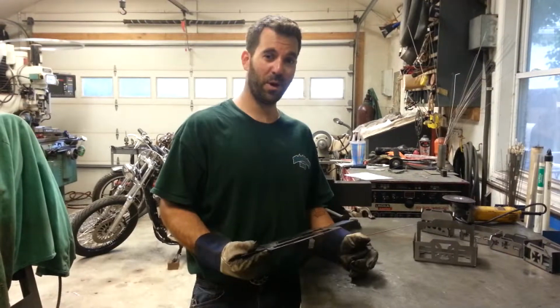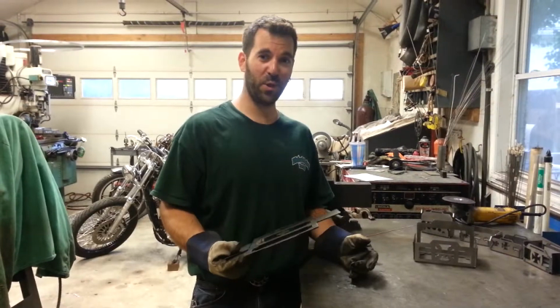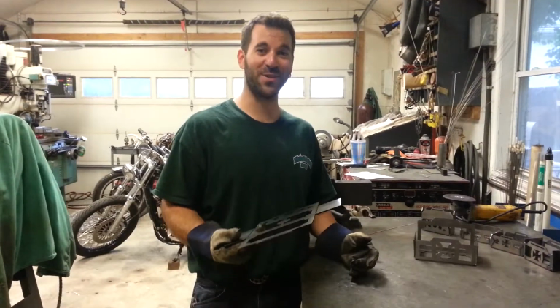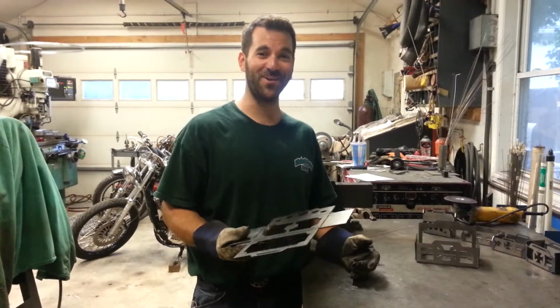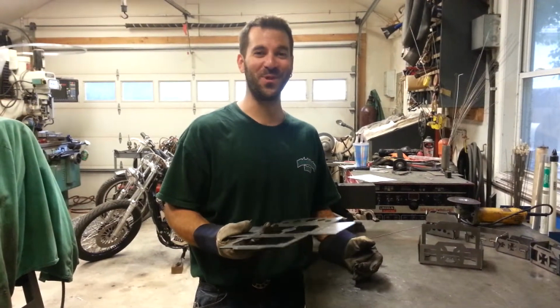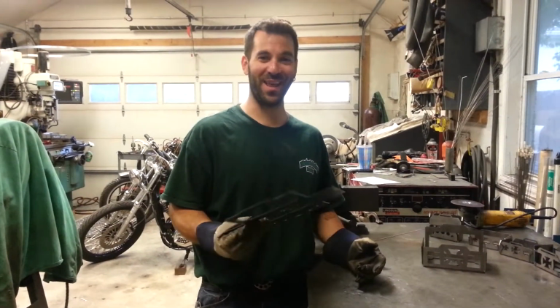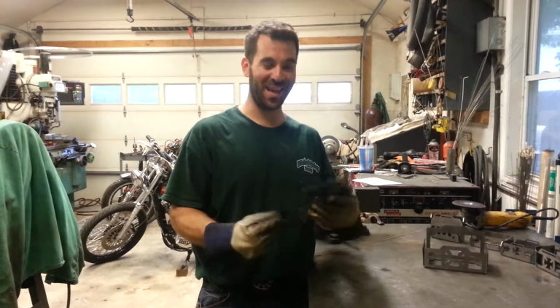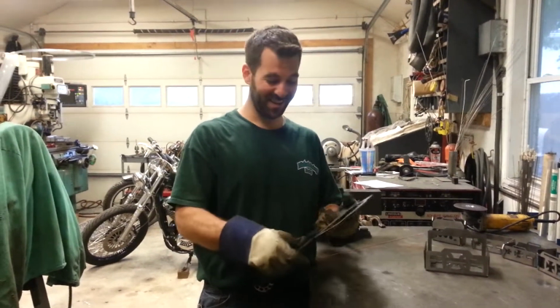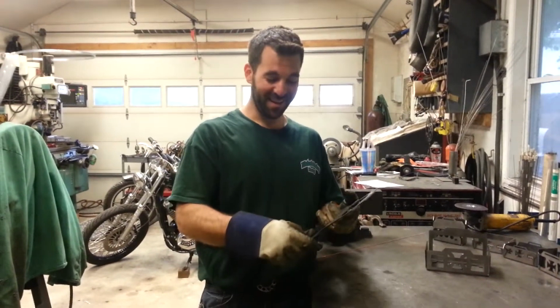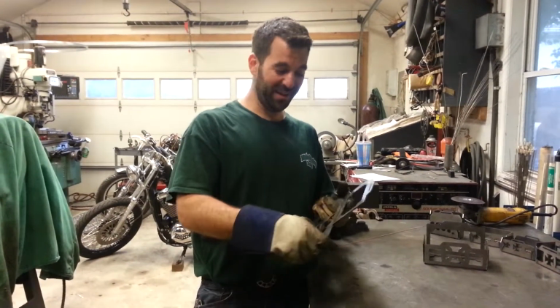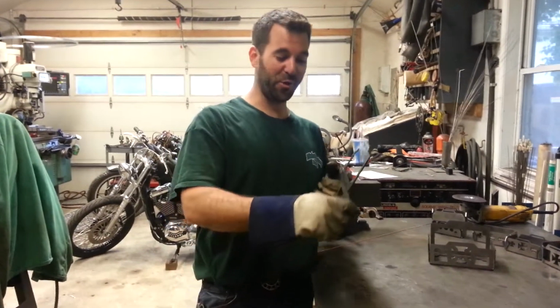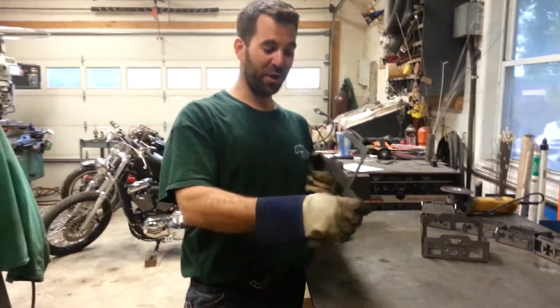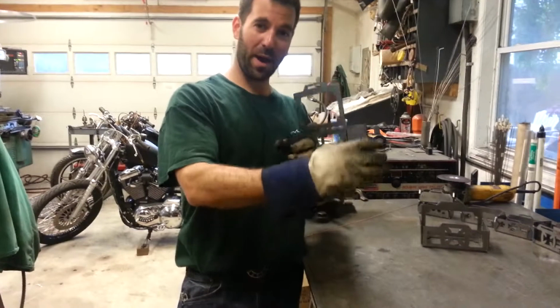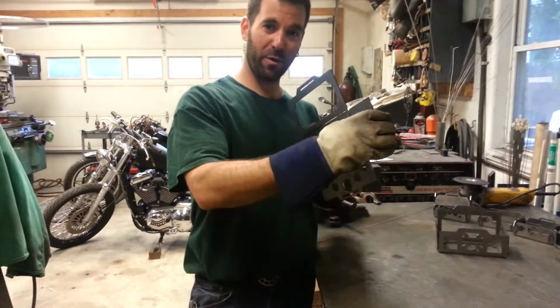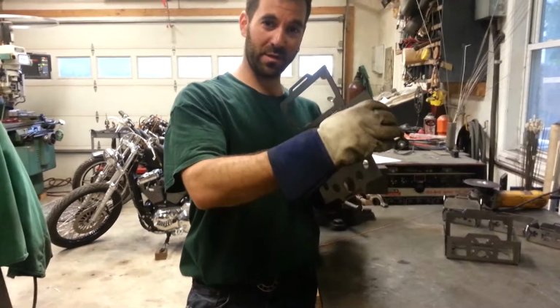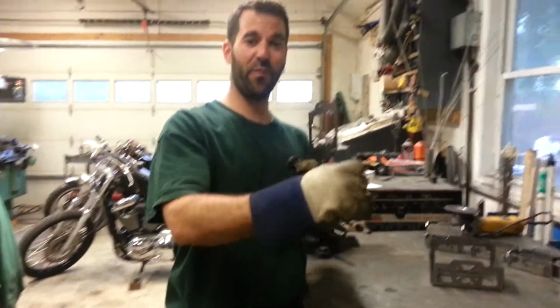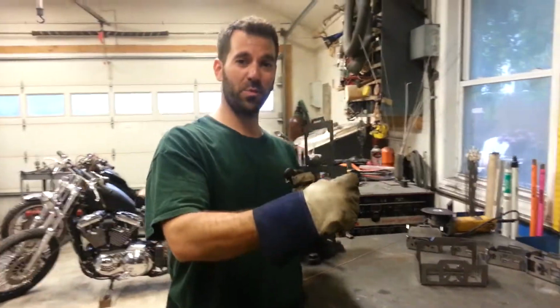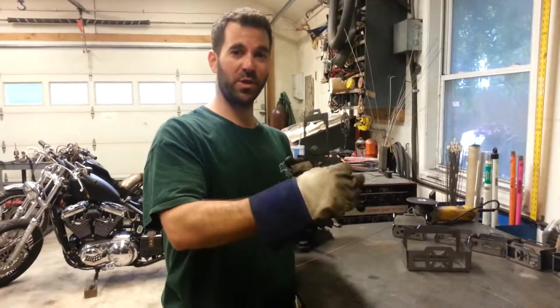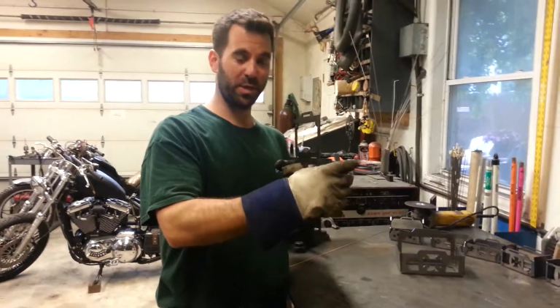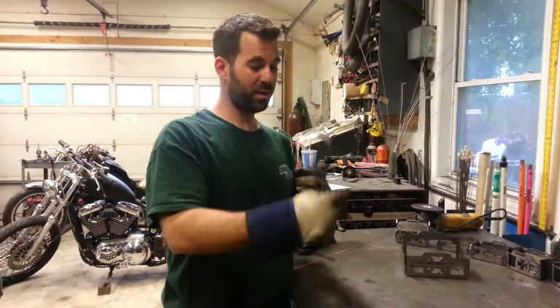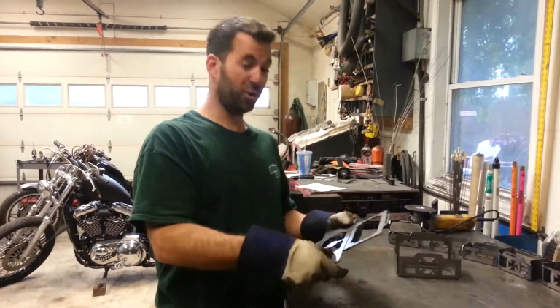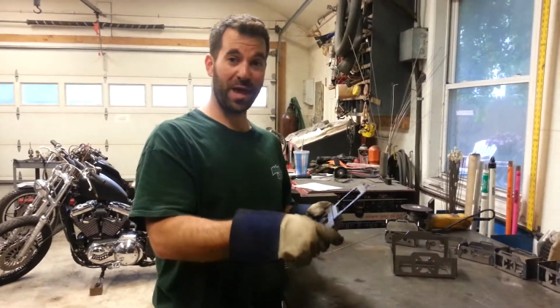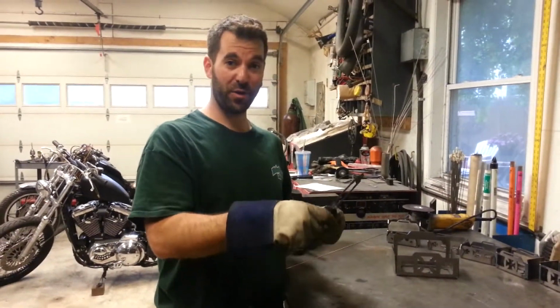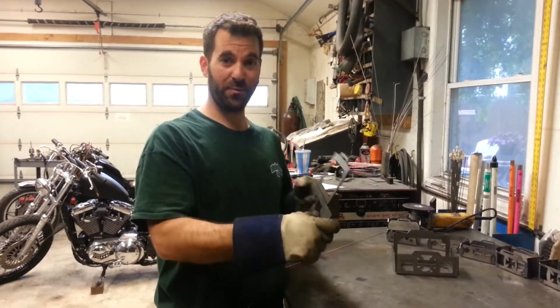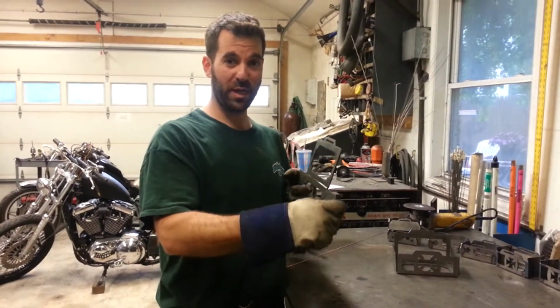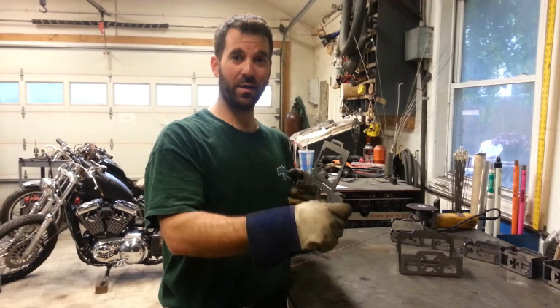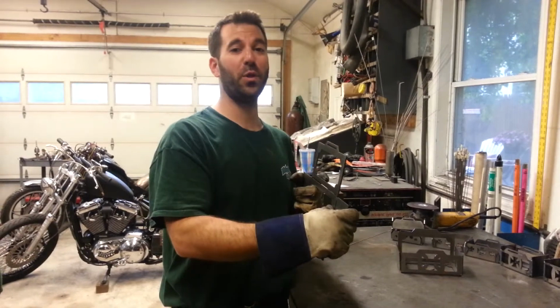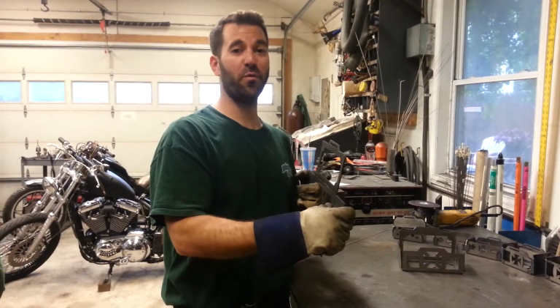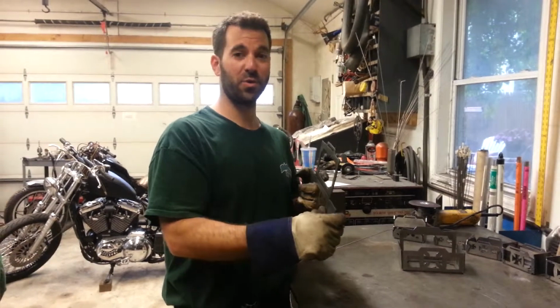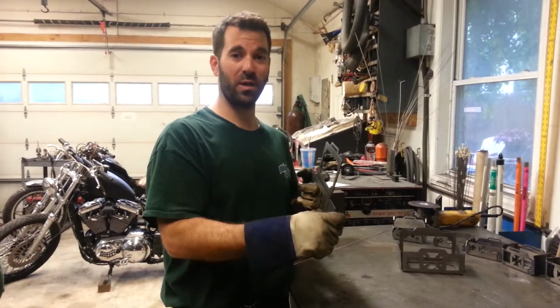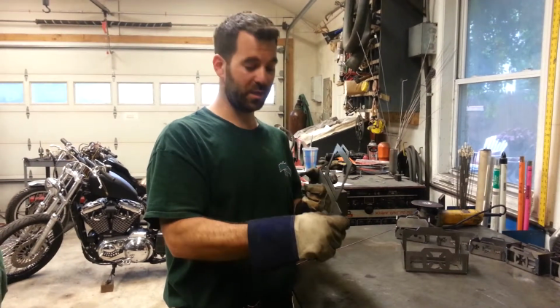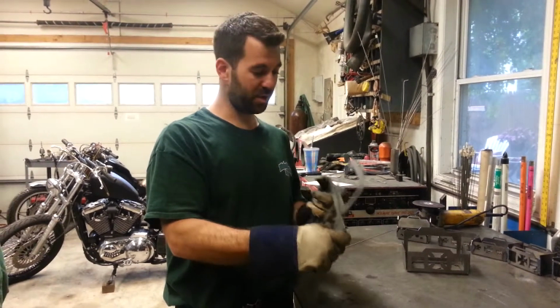Welcome to Billetproof Design YouTube channel. My name is Damian. For those of you that have bought my battery box, thank you very much, we appreciate your business. For those of you that haven't, you can find them on eBay — Billetproof_LLC is the username.